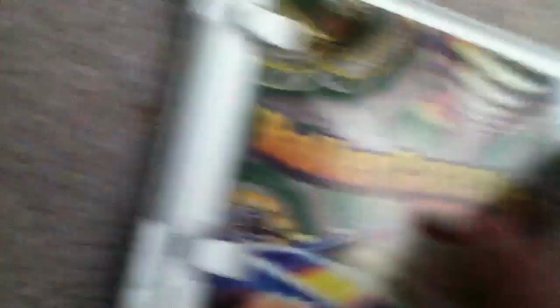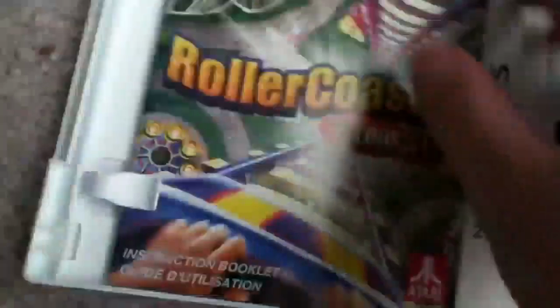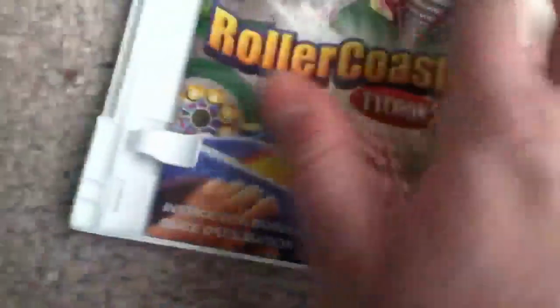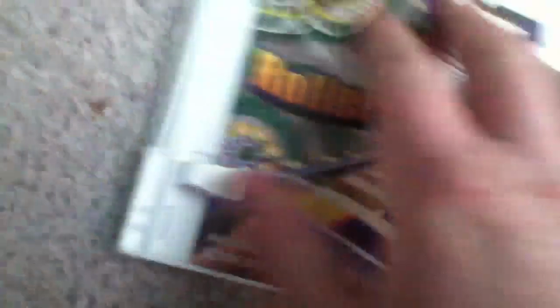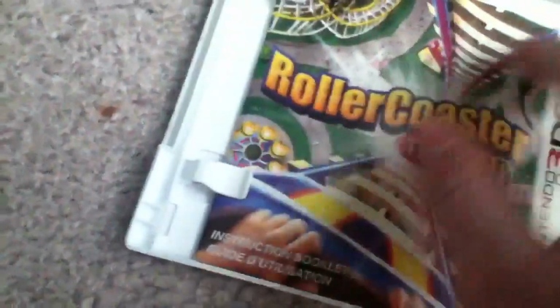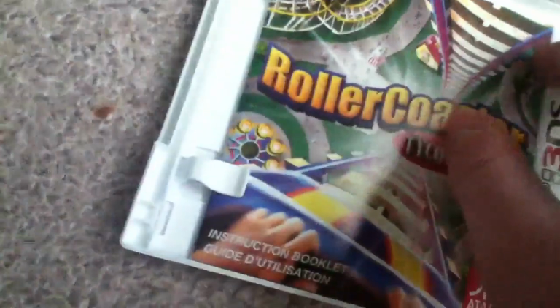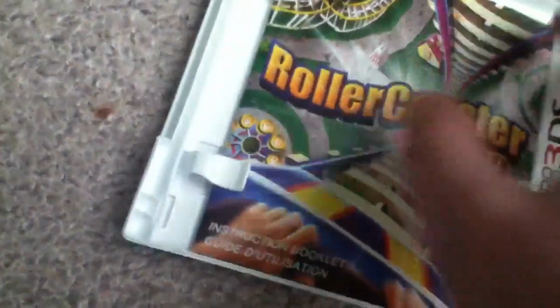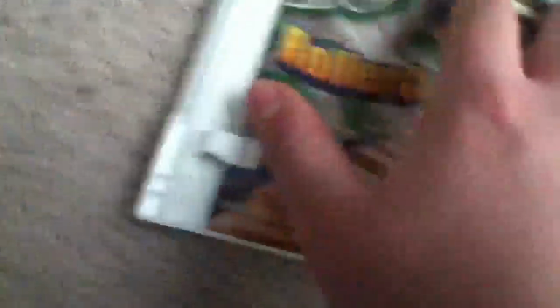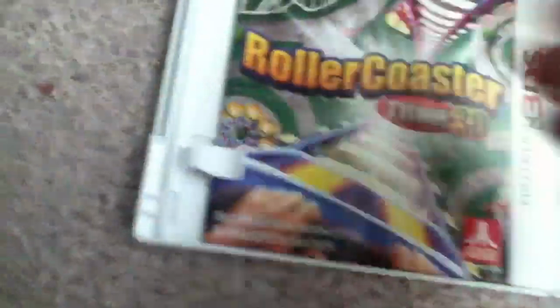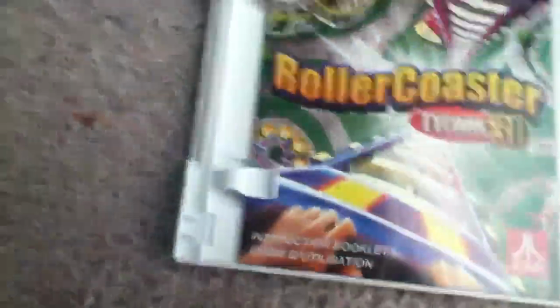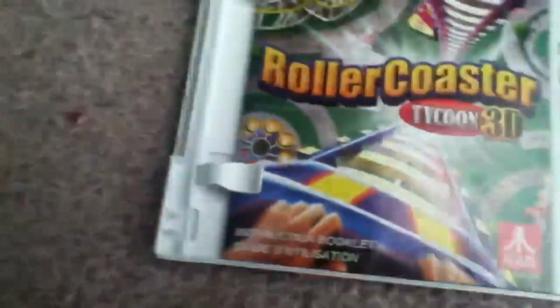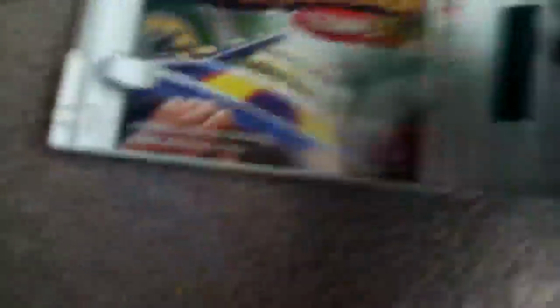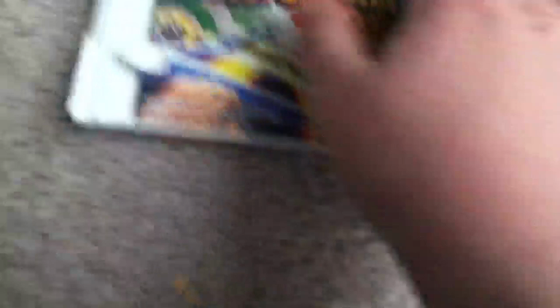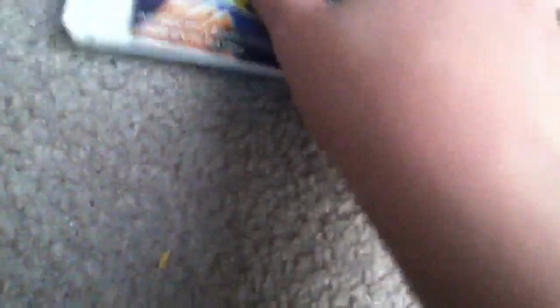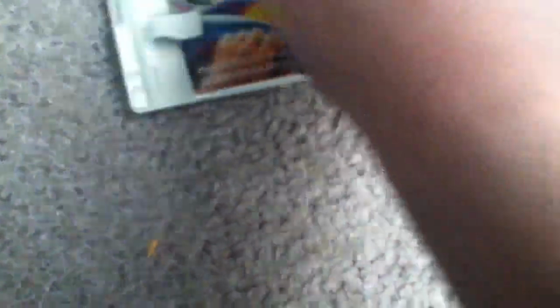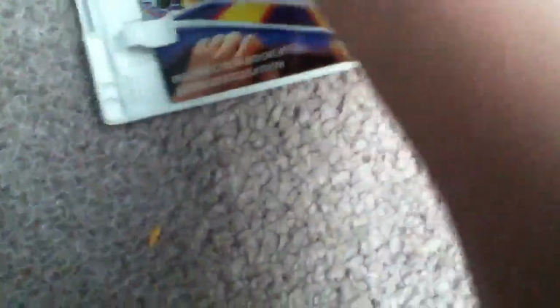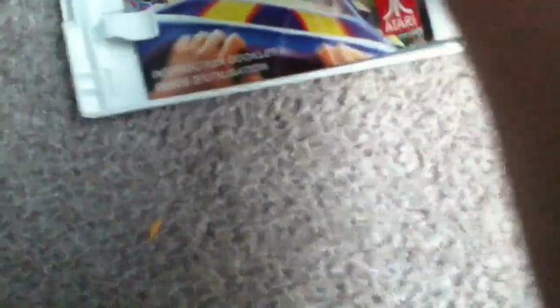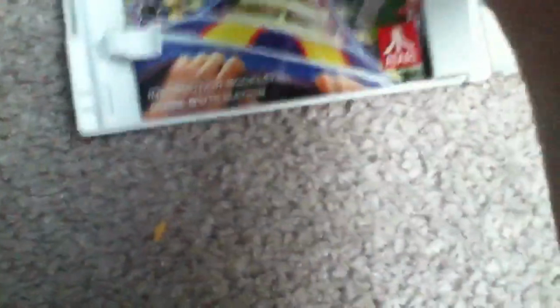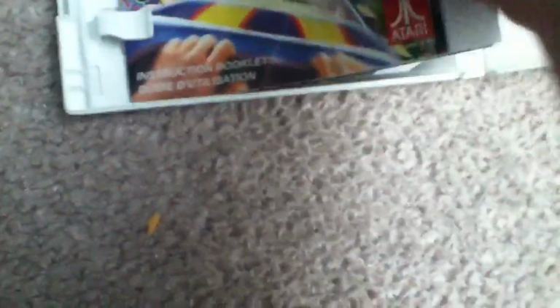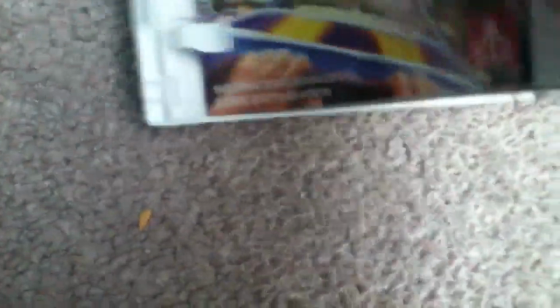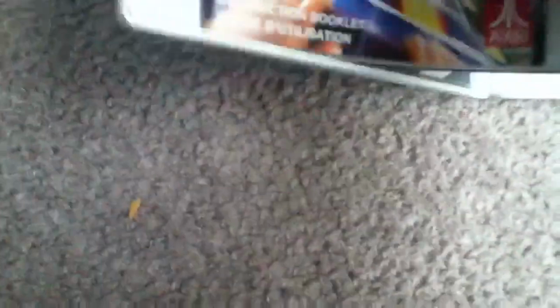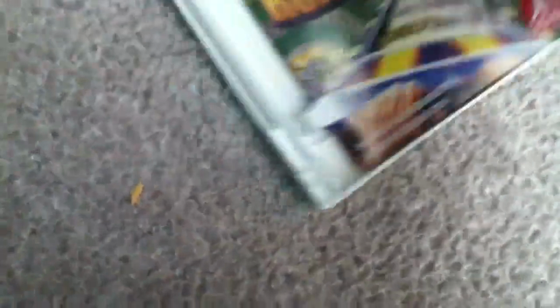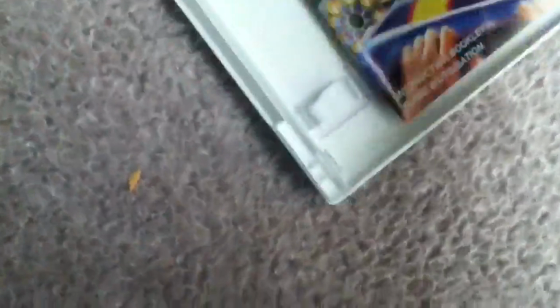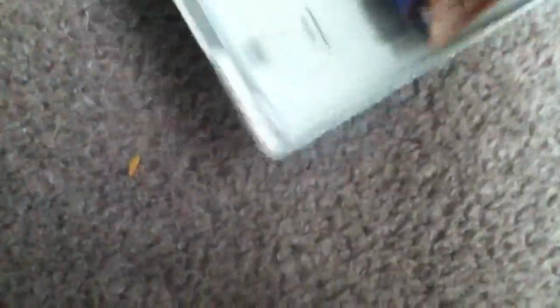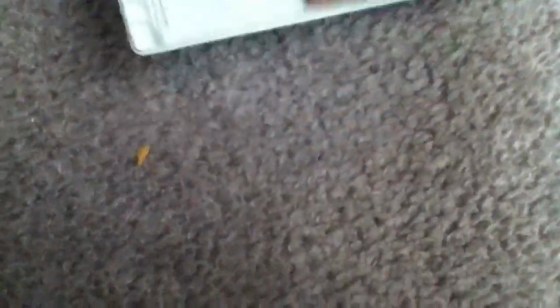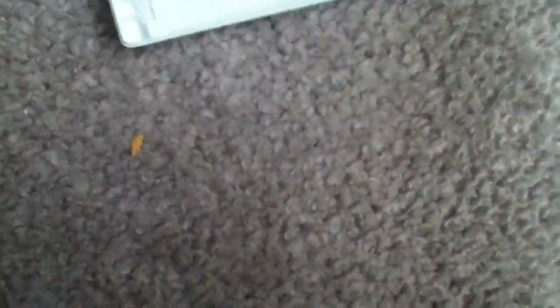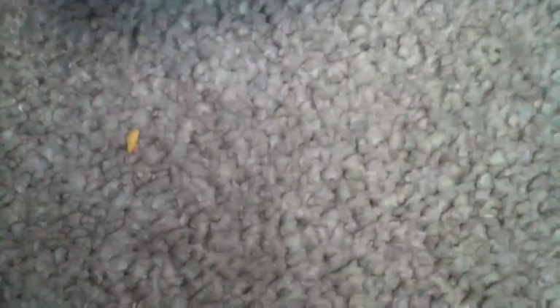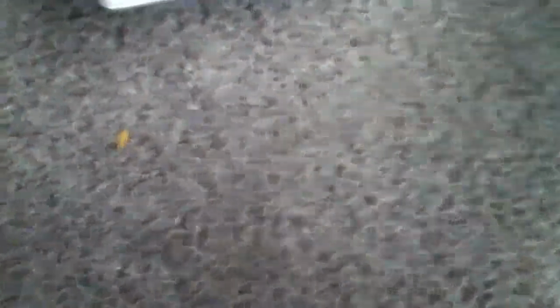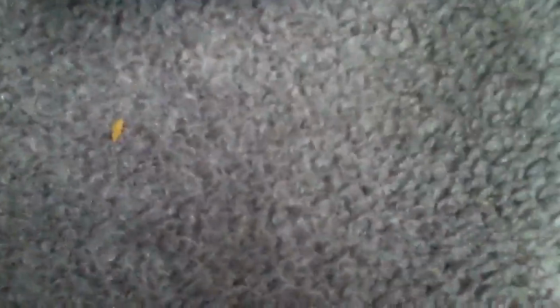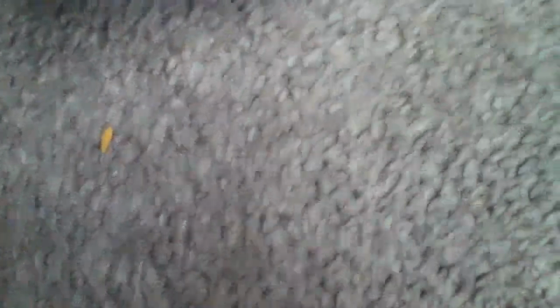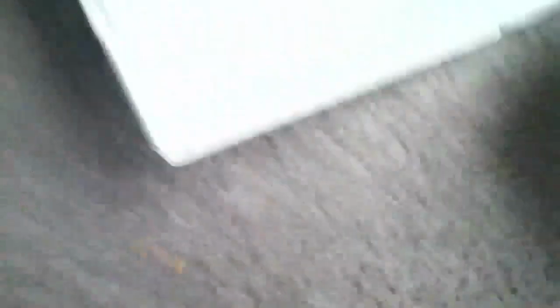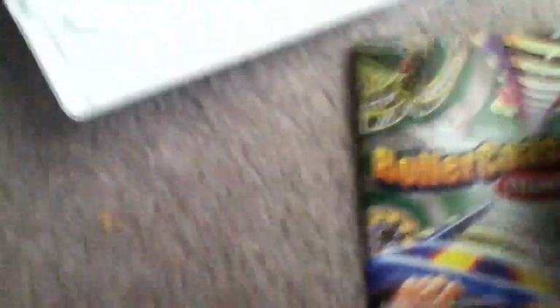Here is the manual. Let's see if there's anything under that. Nope, just the manual.